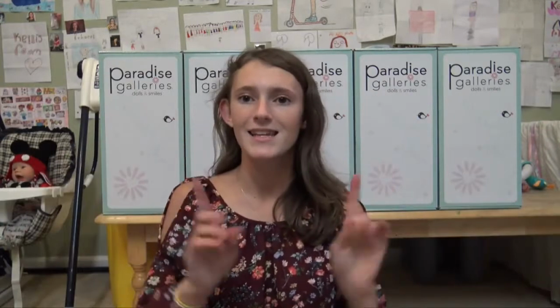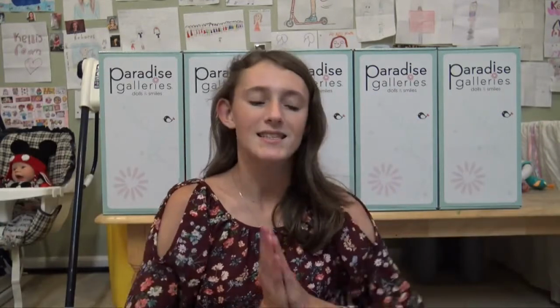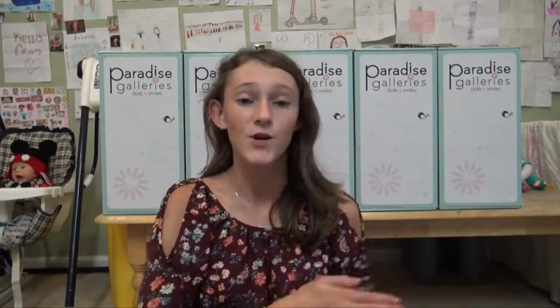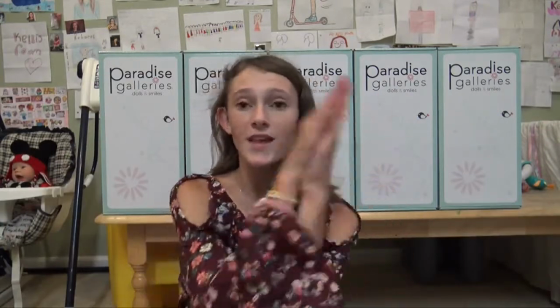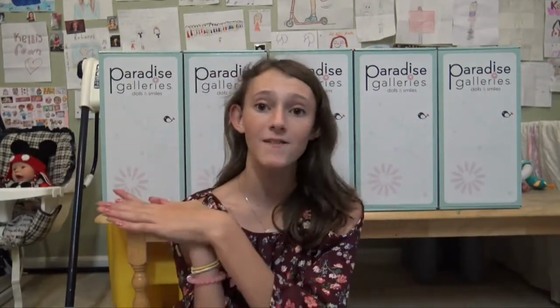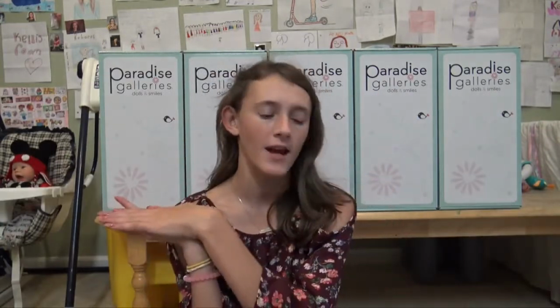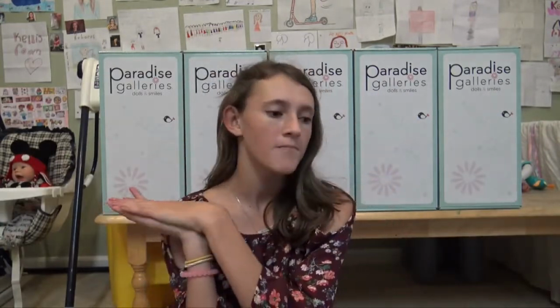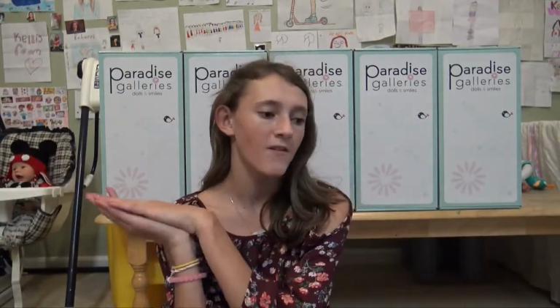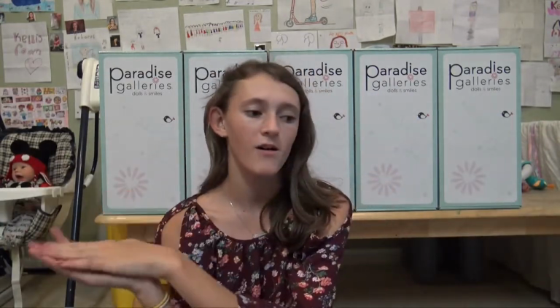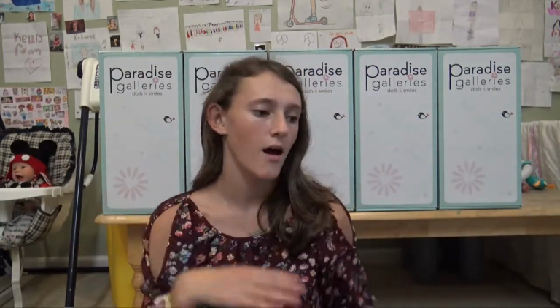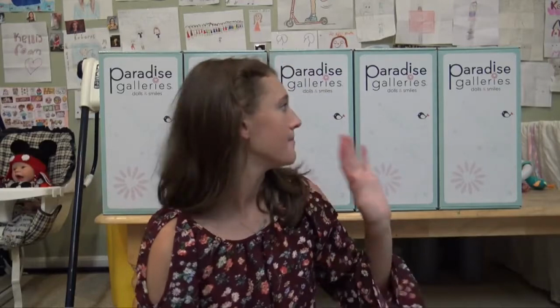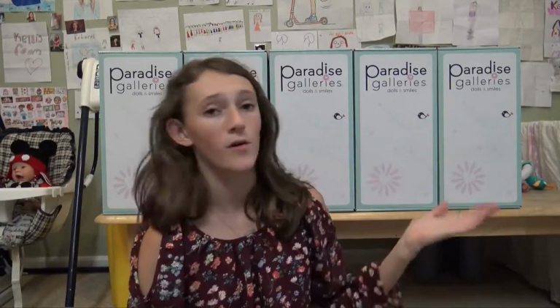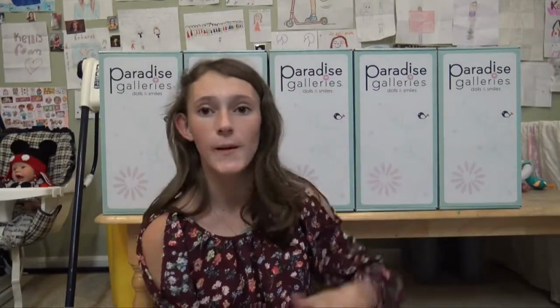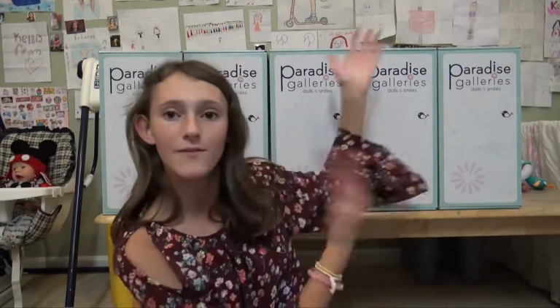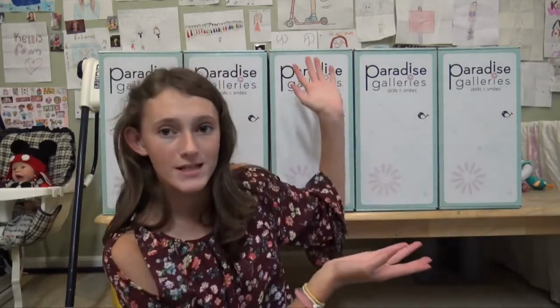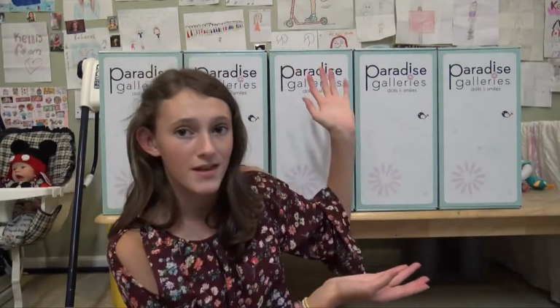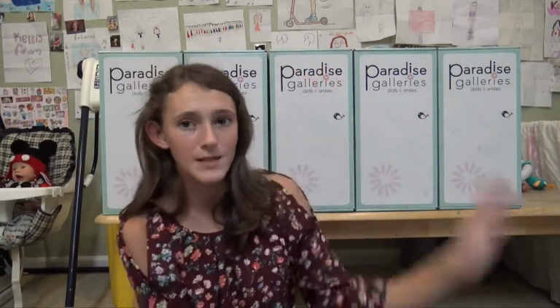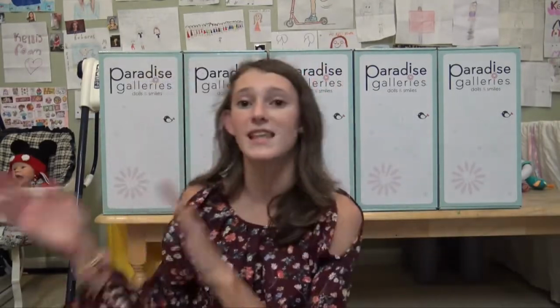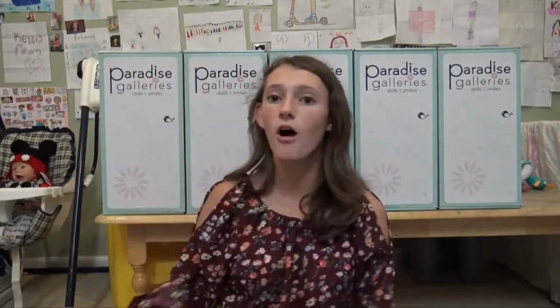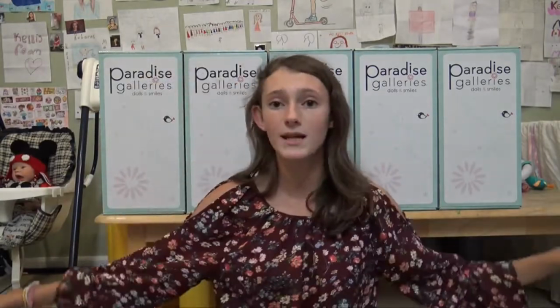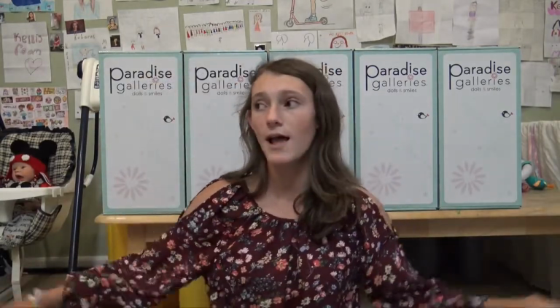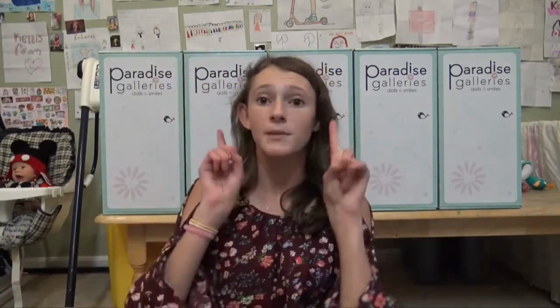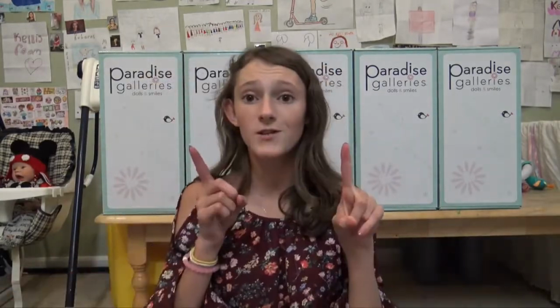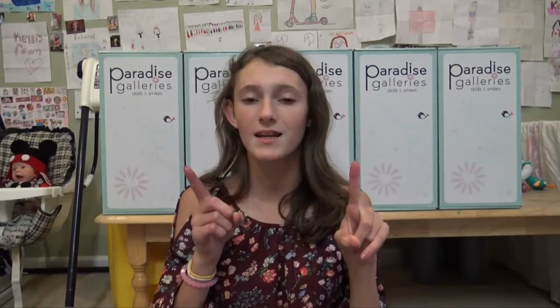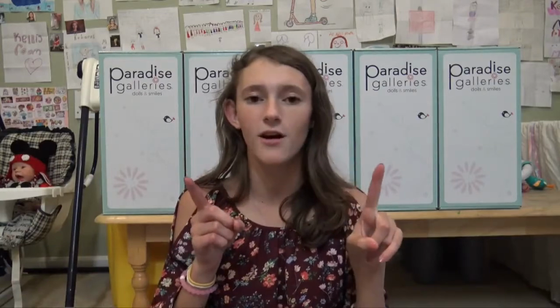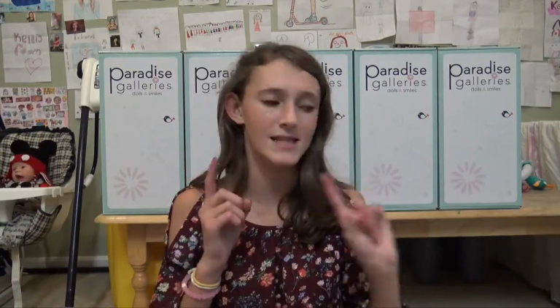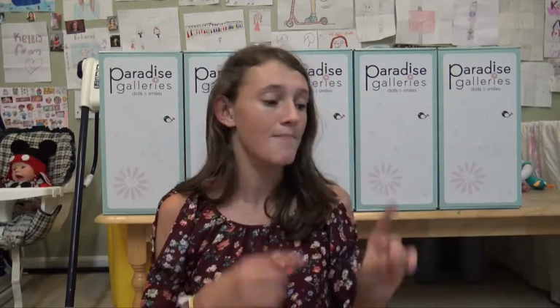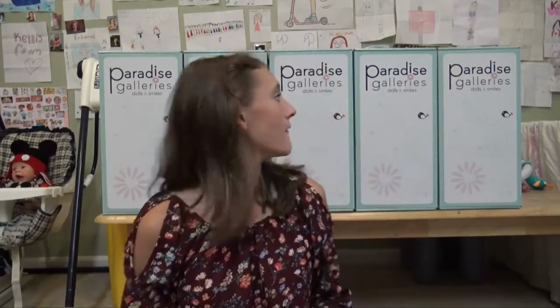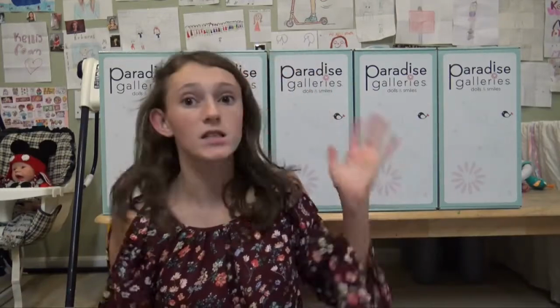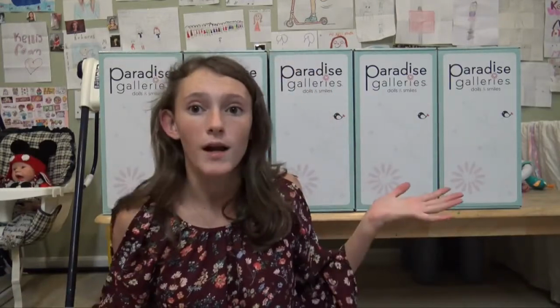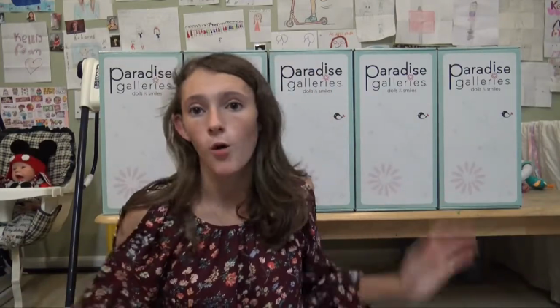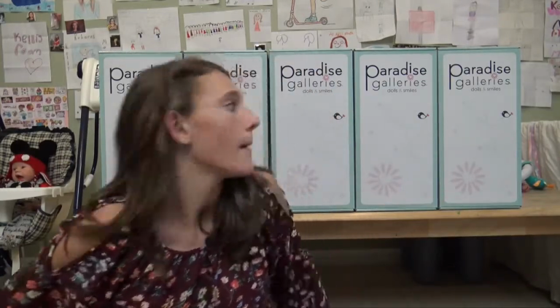Stay tuned for the end of the video to find out more information about giveaways with these babies, because they are all going to be given away. Stay tuned to the end of the video to see that. But first, why don't we open them up?